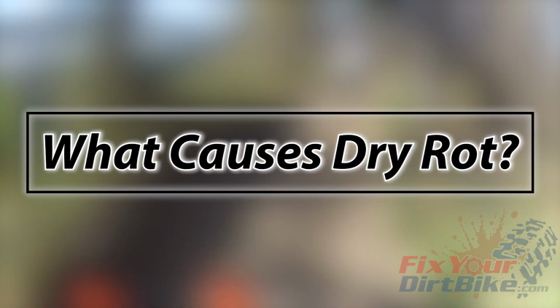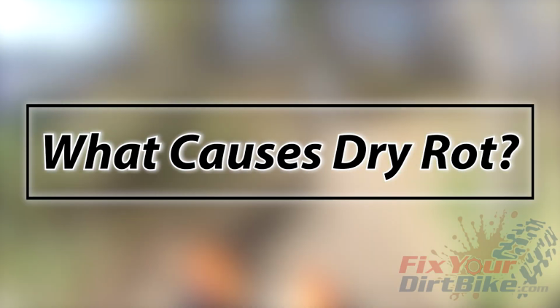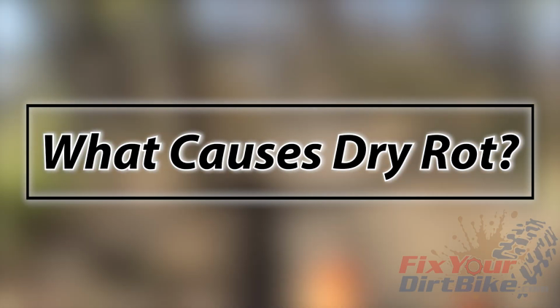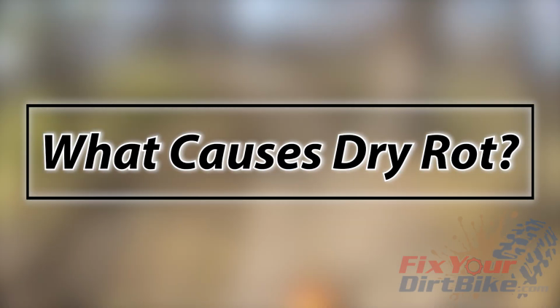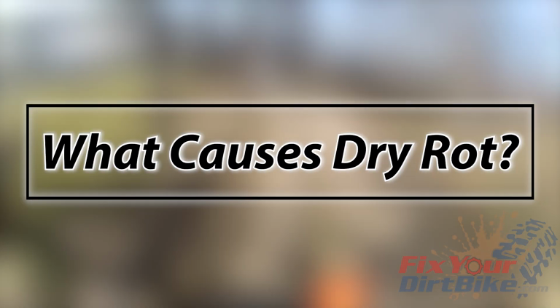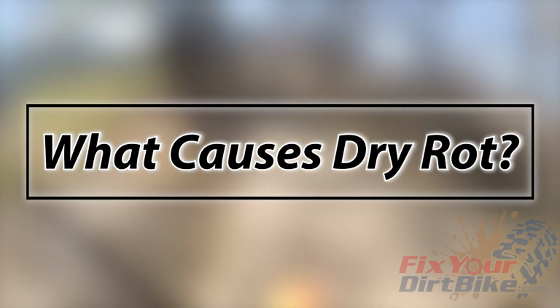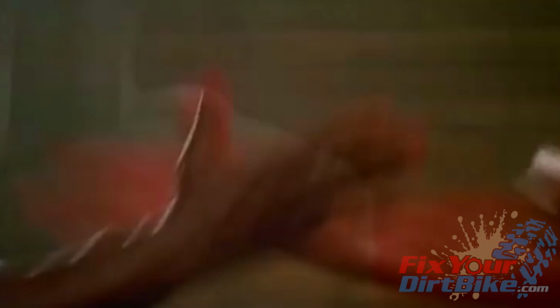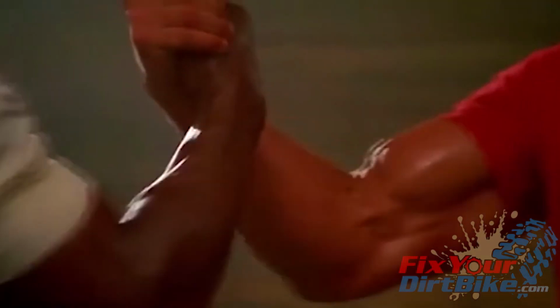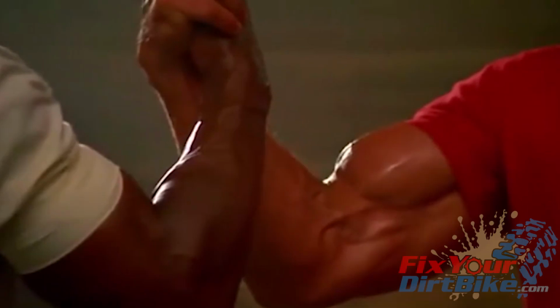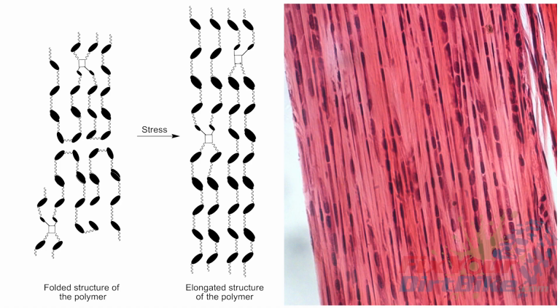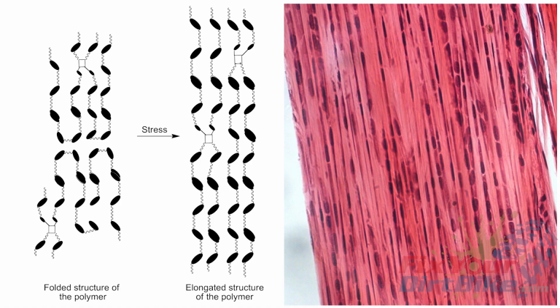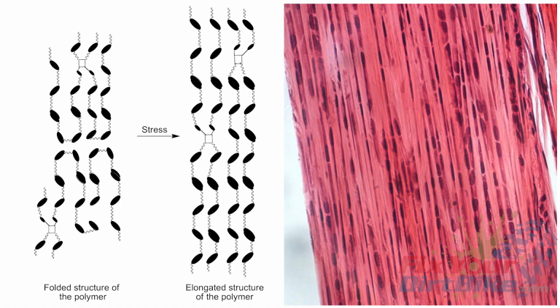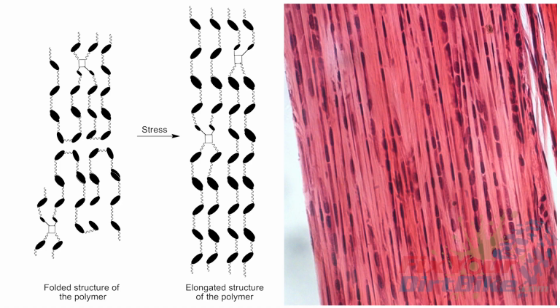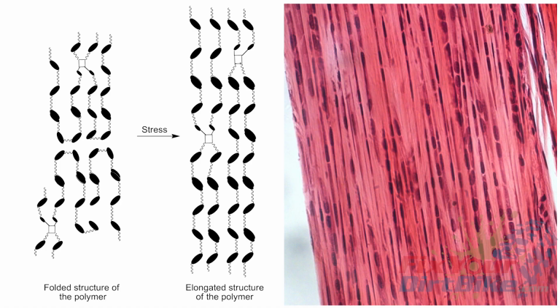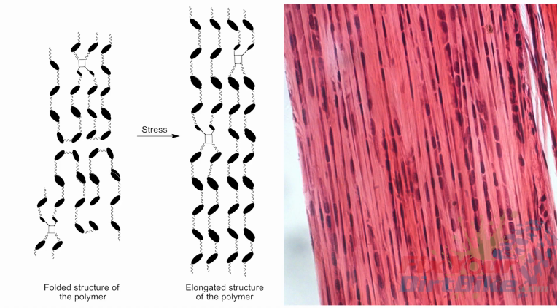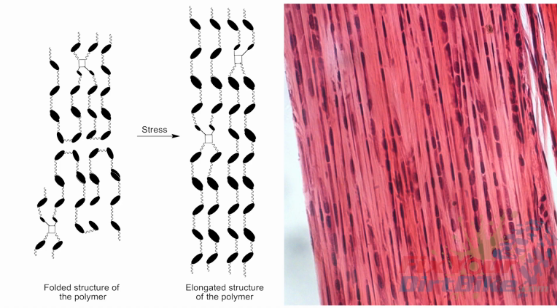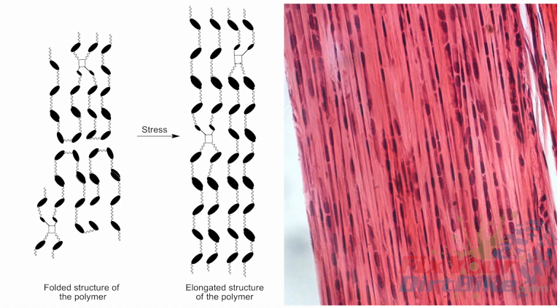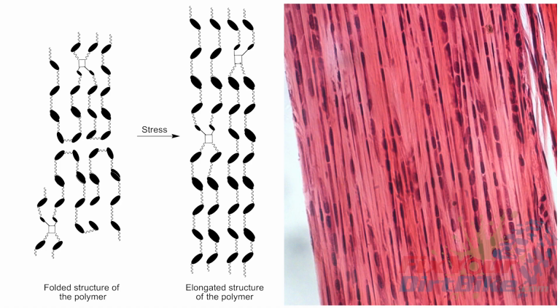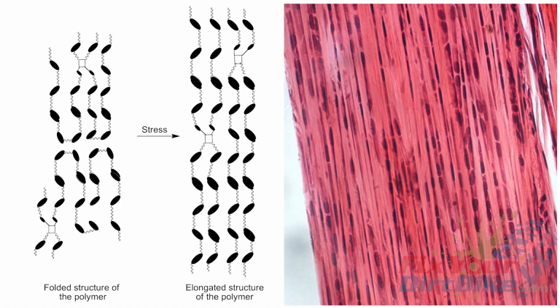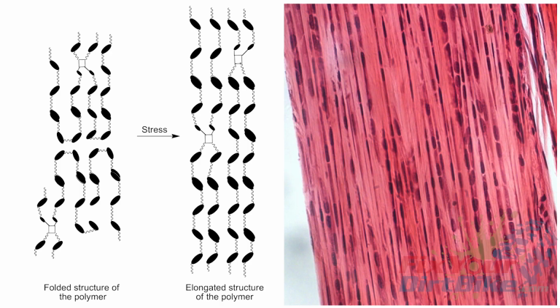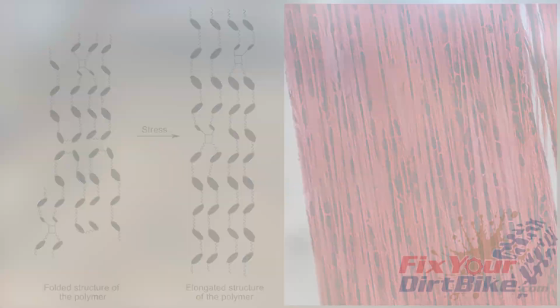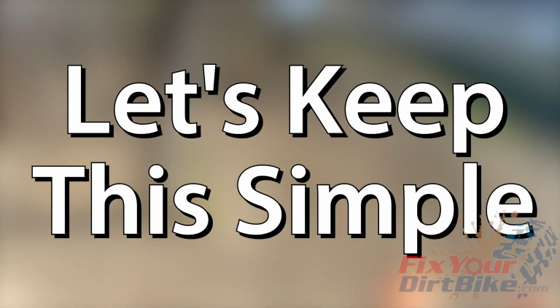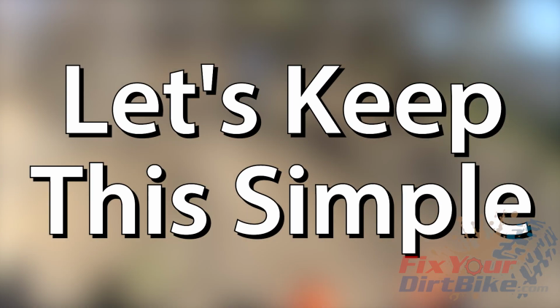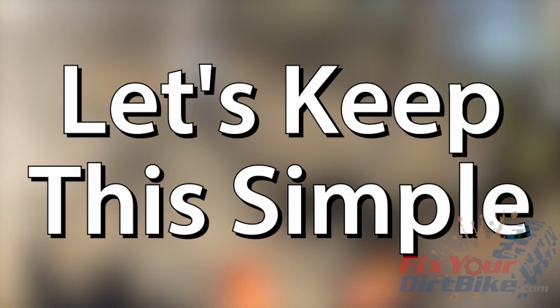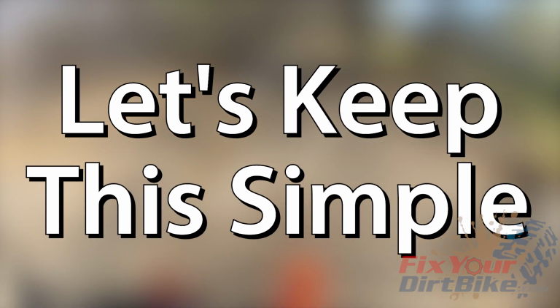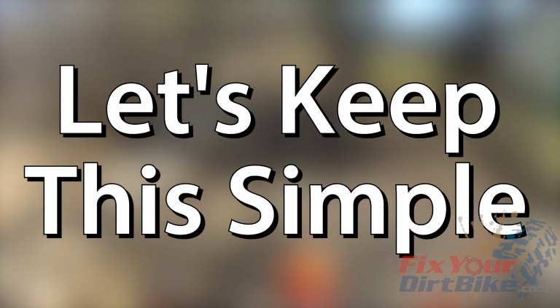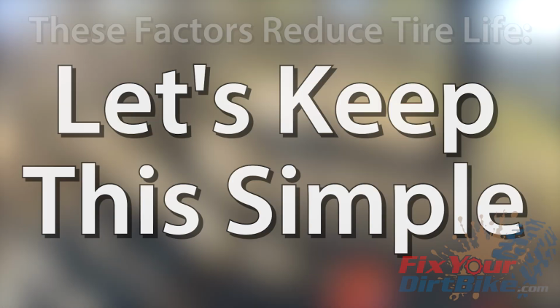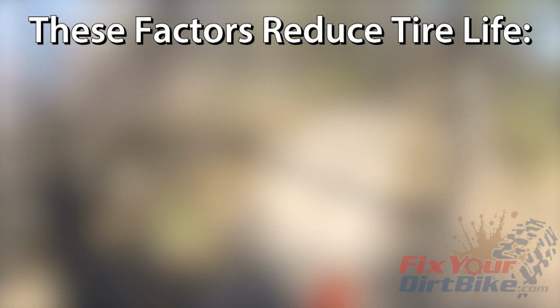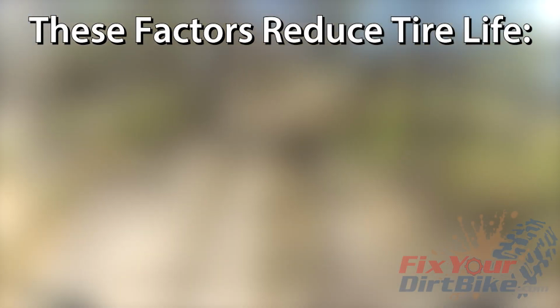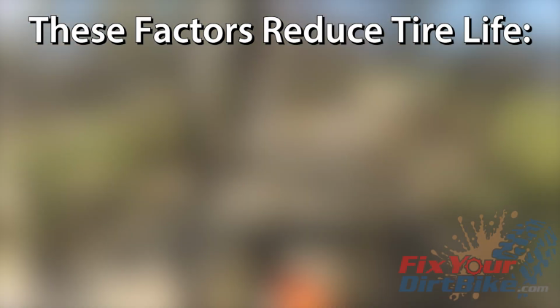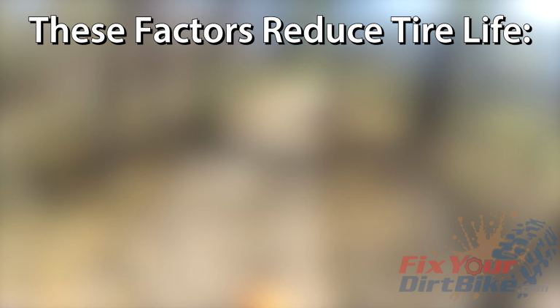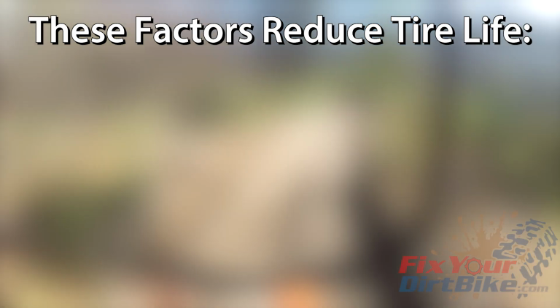What causes dry rot? Let's start with a mindset that your tires are like your muscles. Like your muscles, rubber is made of connected strands called polymers, and these polymers need to stay strong and healthy to work correctly. Without getting into how tires break down on a molecular level, the following factors are shown to affect the life of your tires.